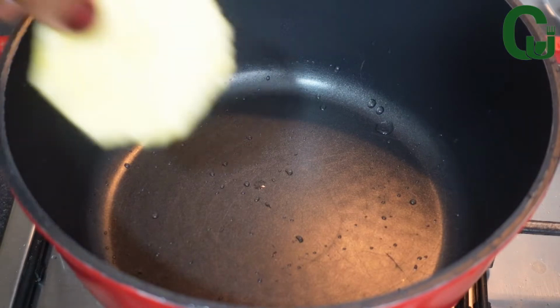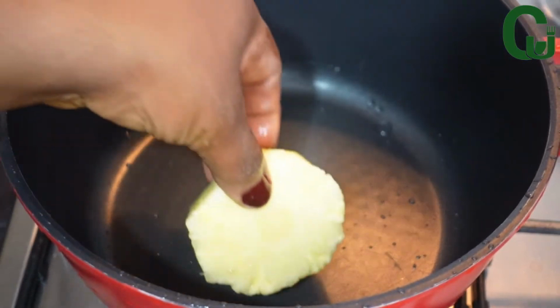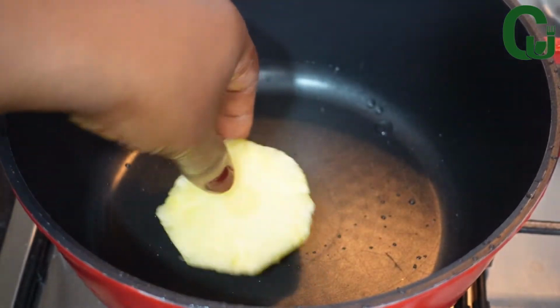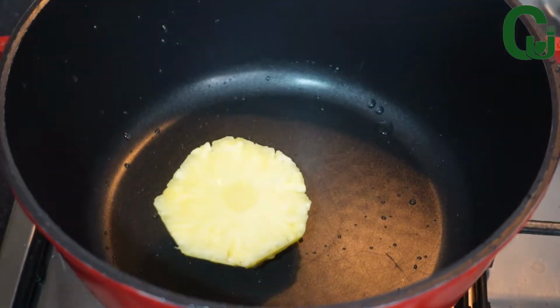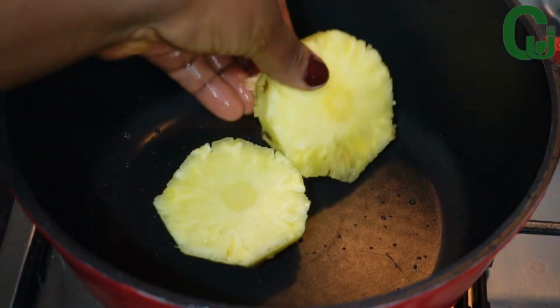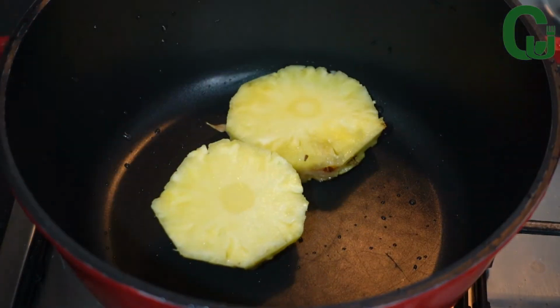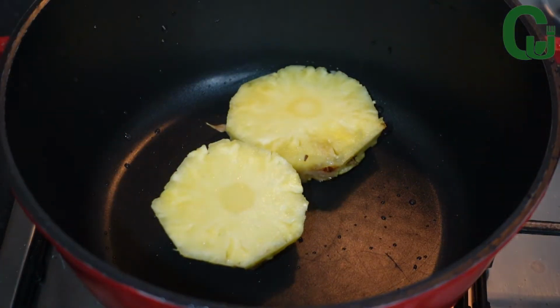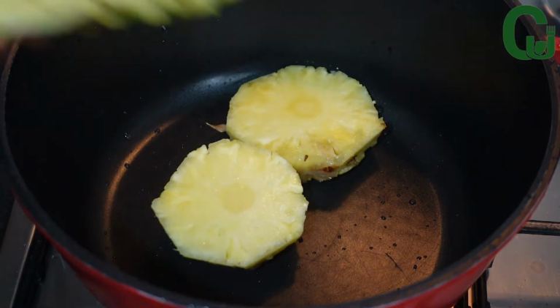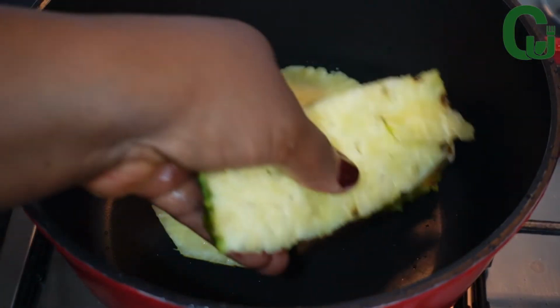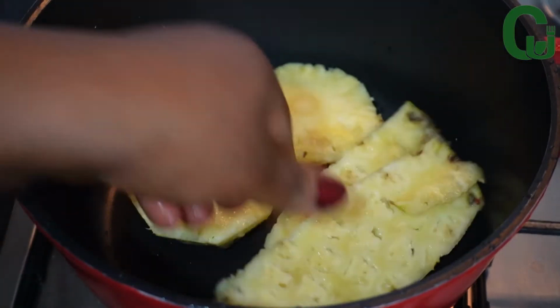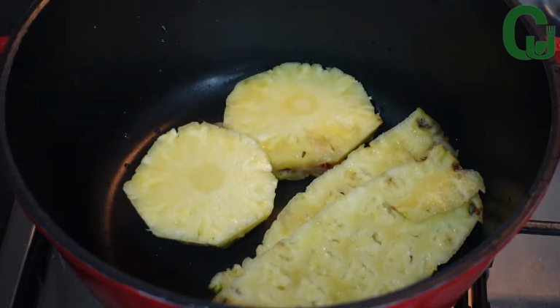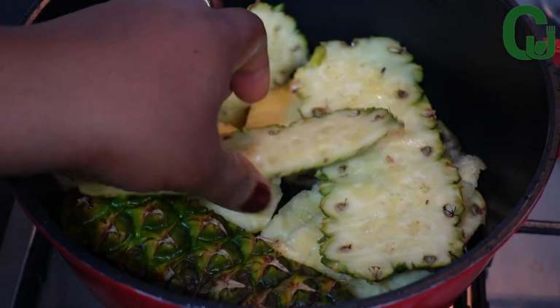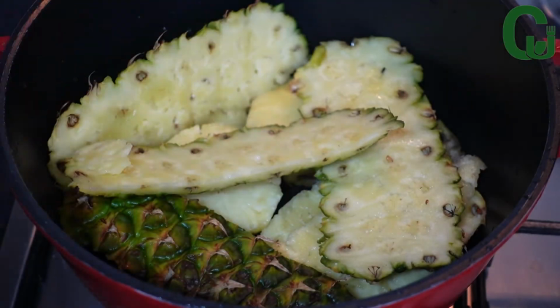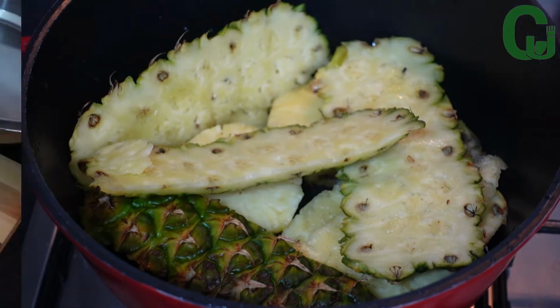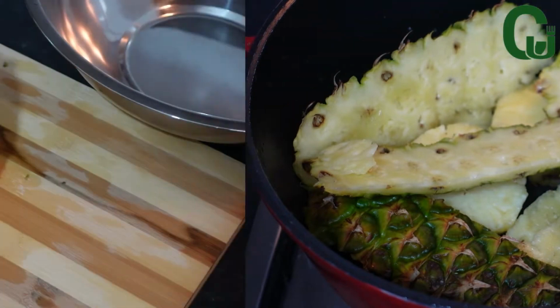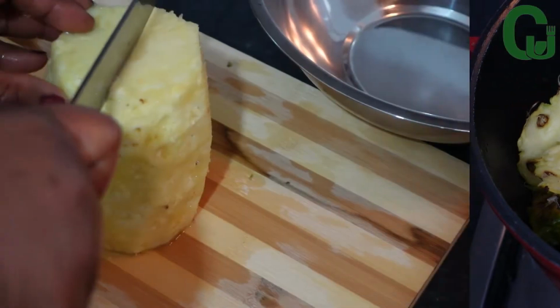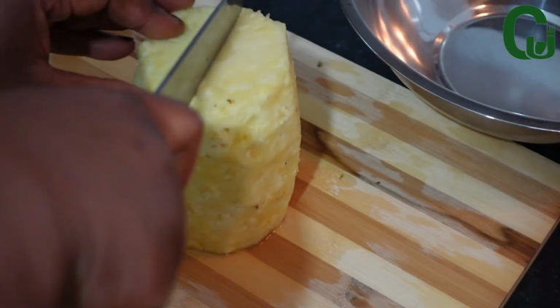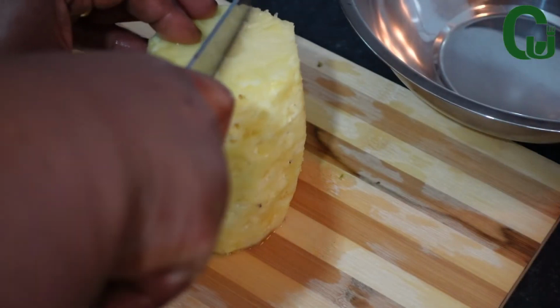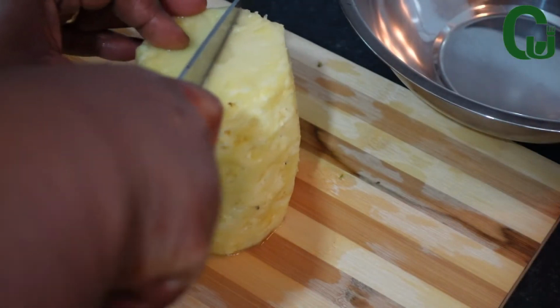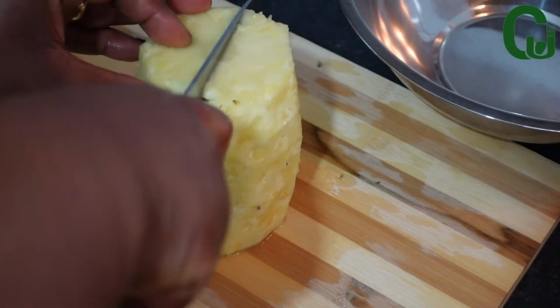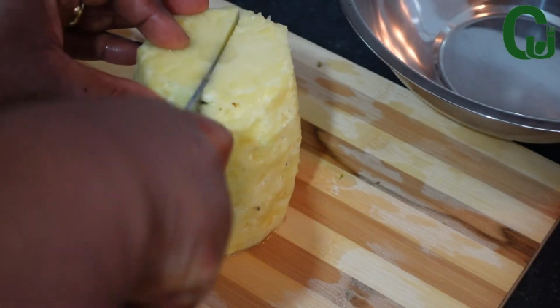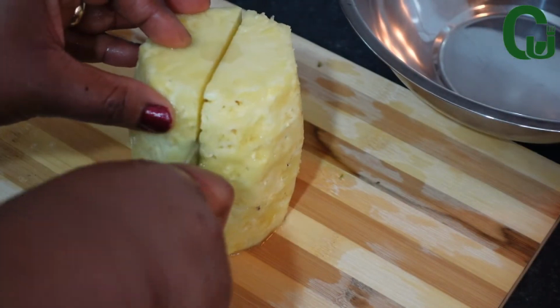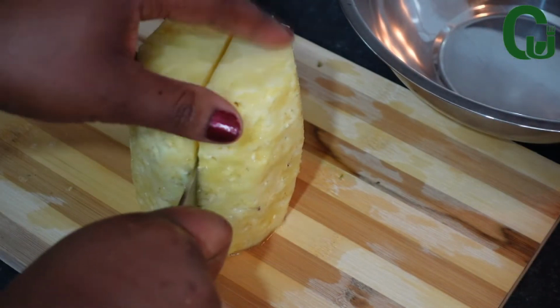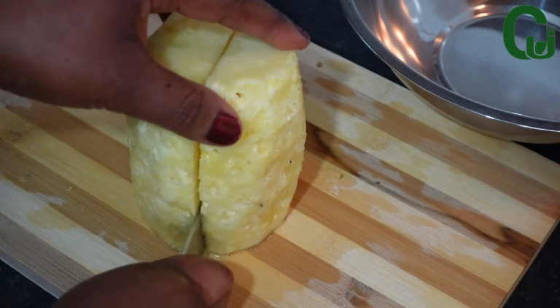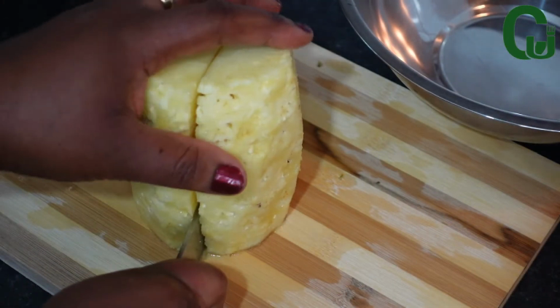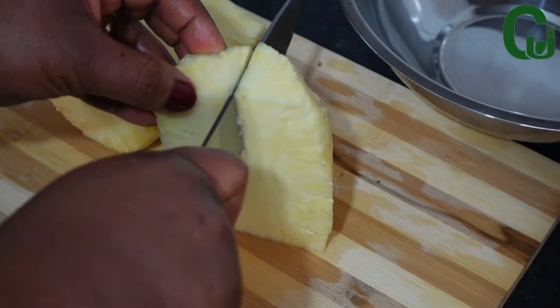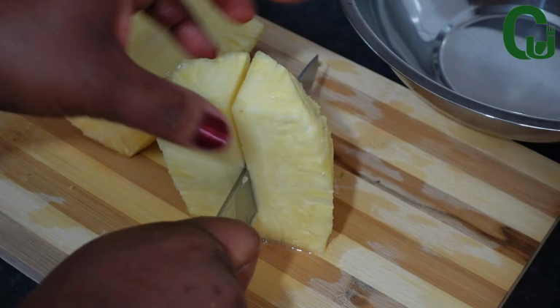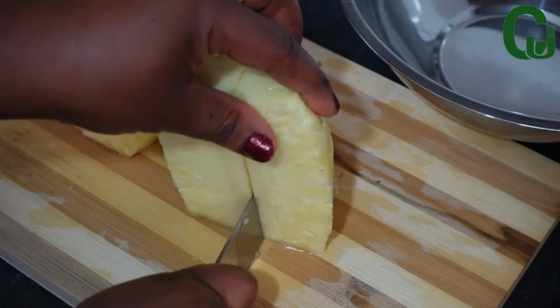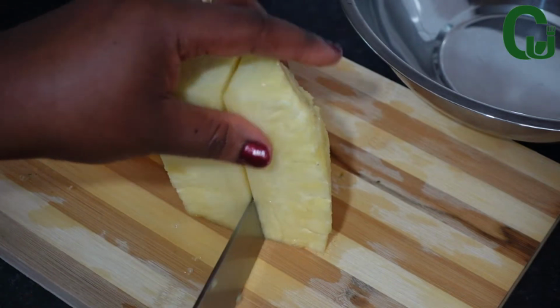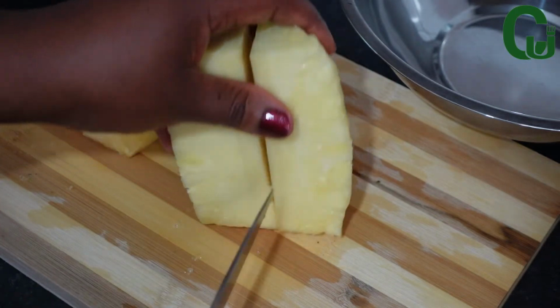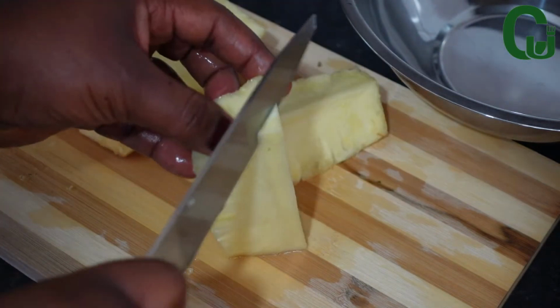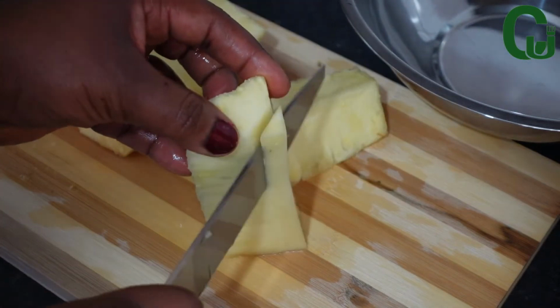Once I'm done peeling, I will transfer the skin into my cooking pot. I will then cut off the hard core in the middle of the pineapple and add it to my pot as well.